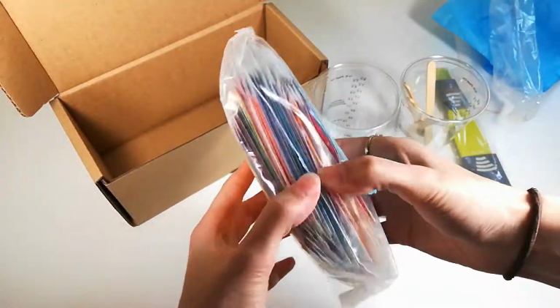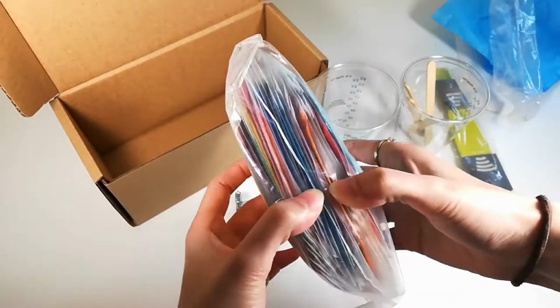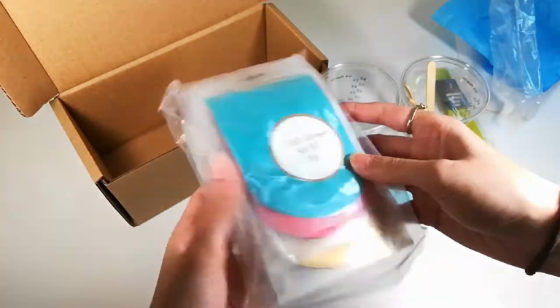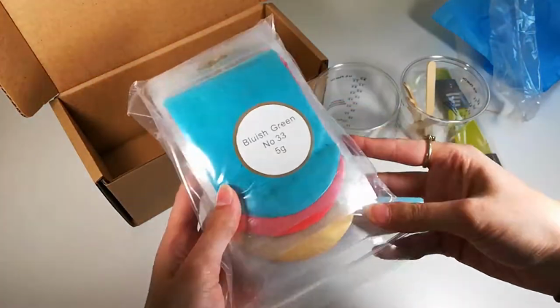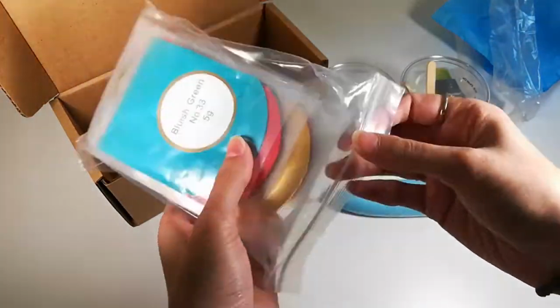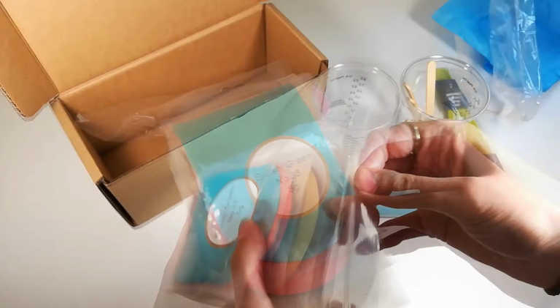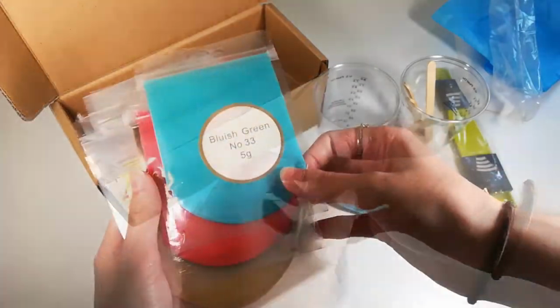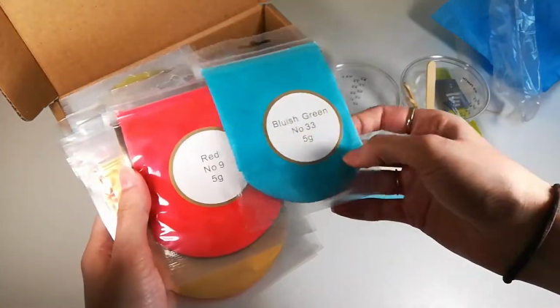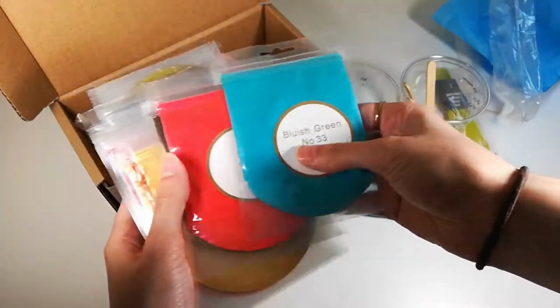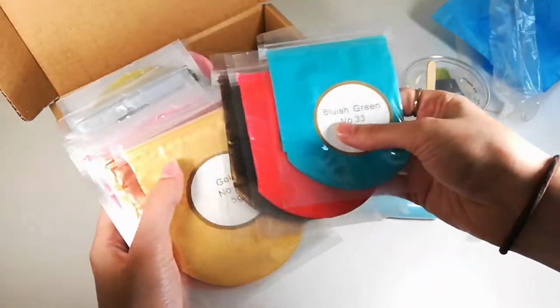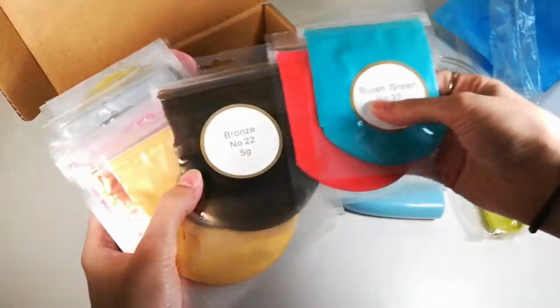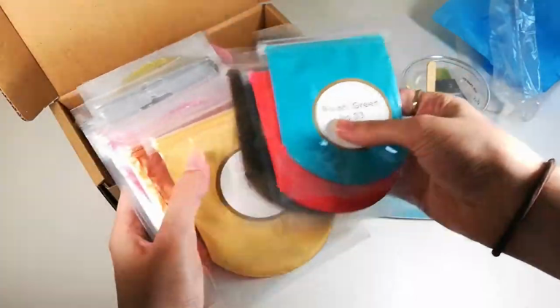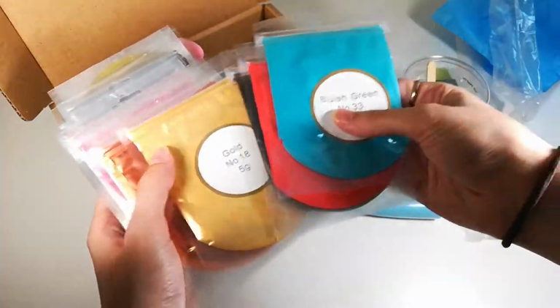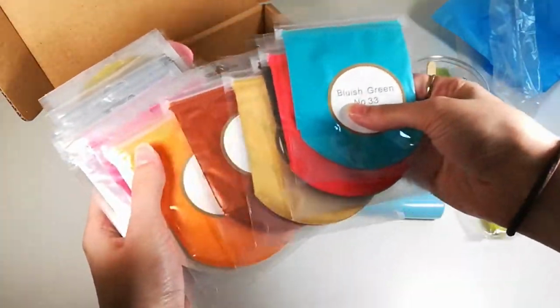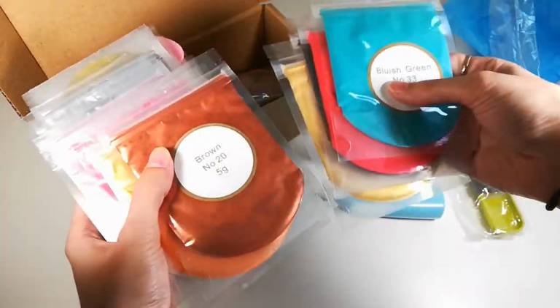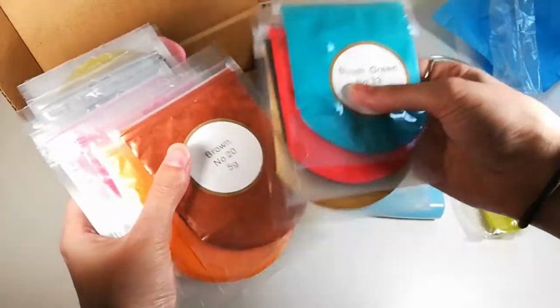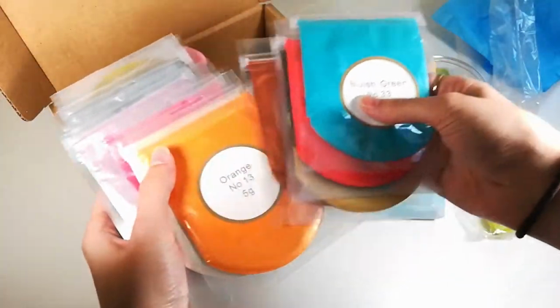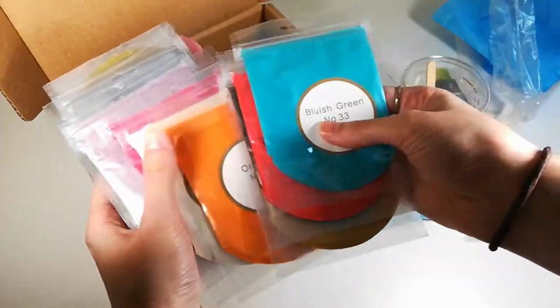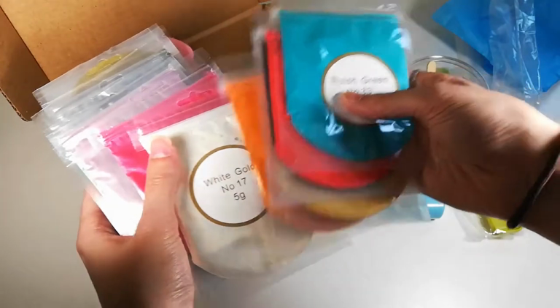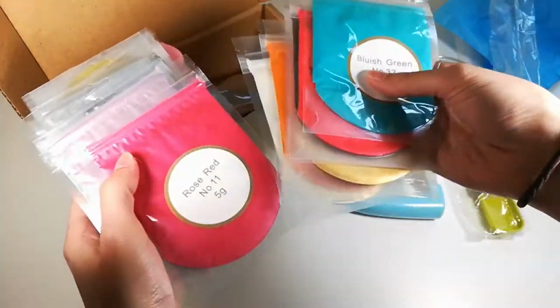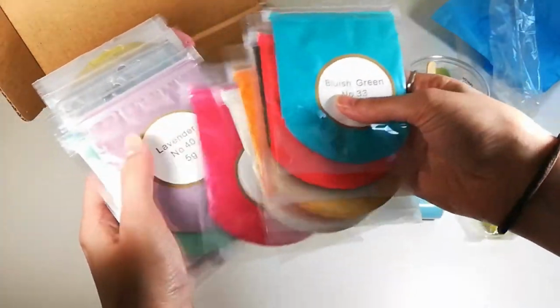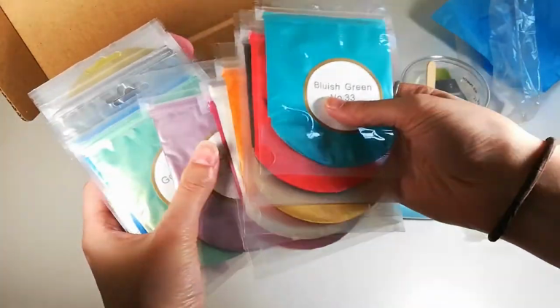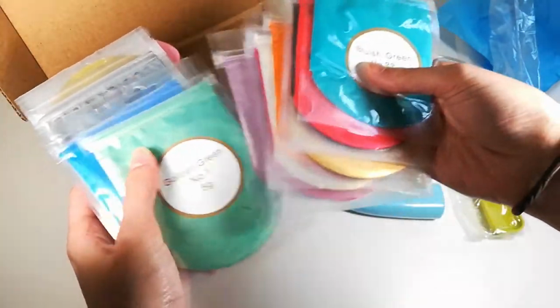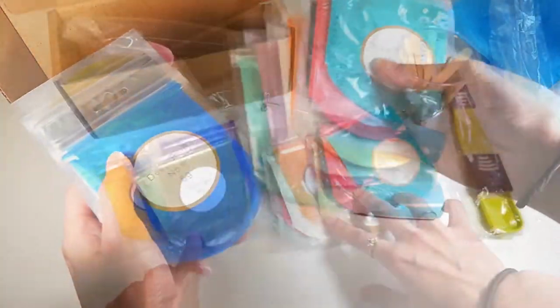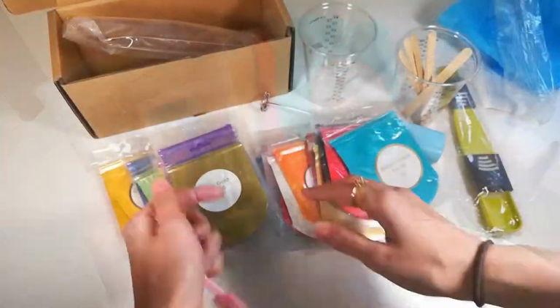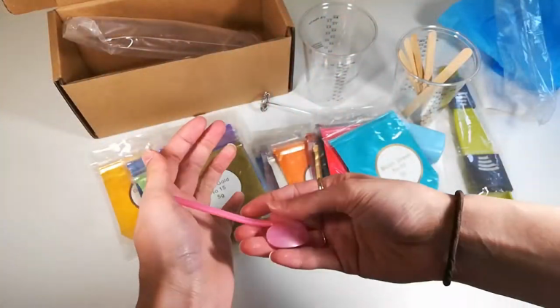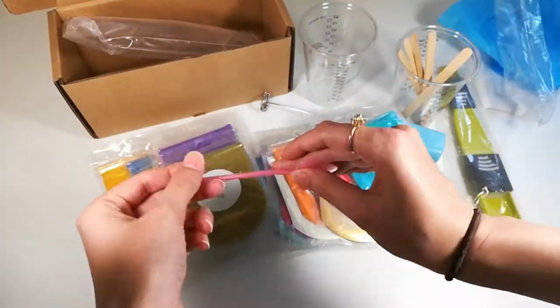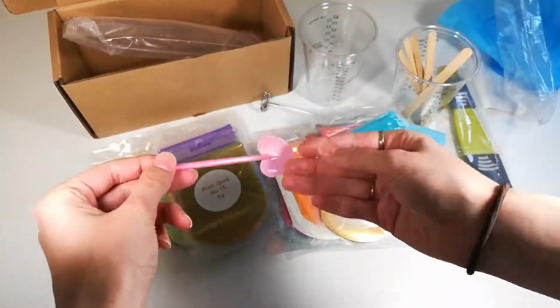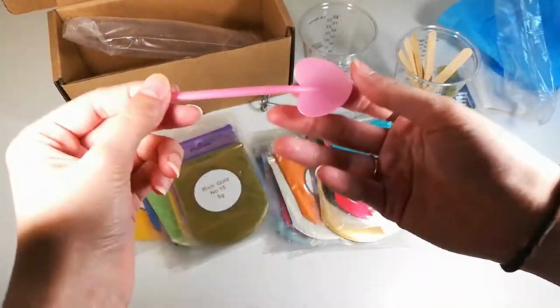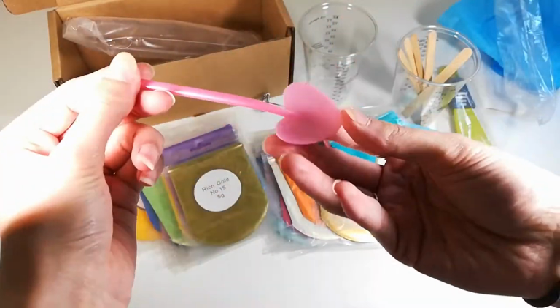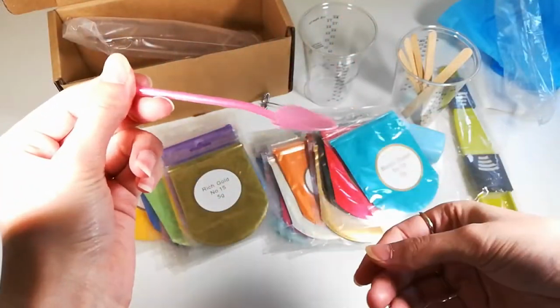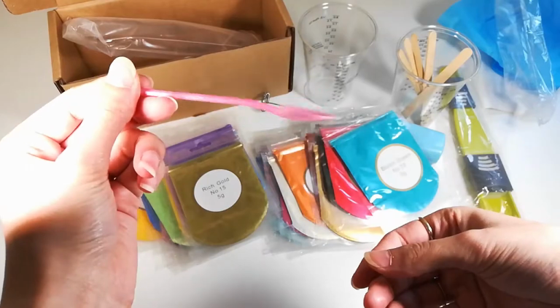The great thing about this set is the color choice. This set comes with 25 different colors of mica powder — I can't possibly show you them all like this, so I will cut to a better angle.